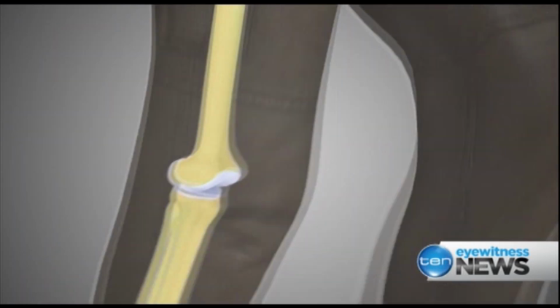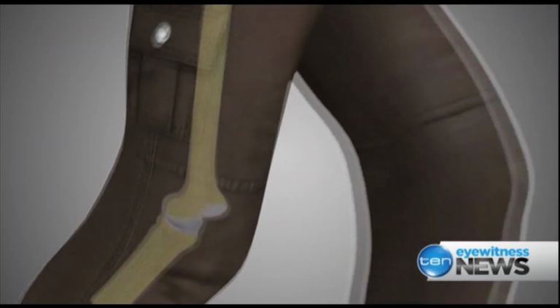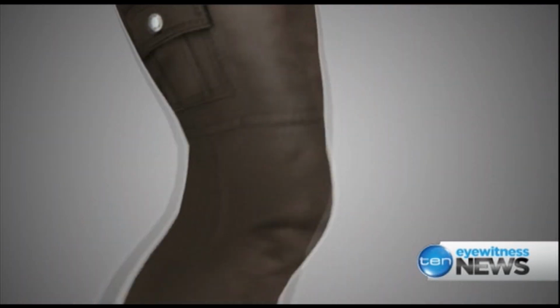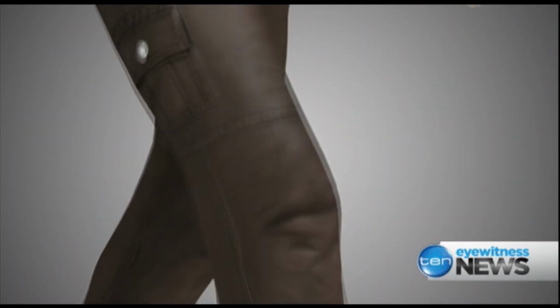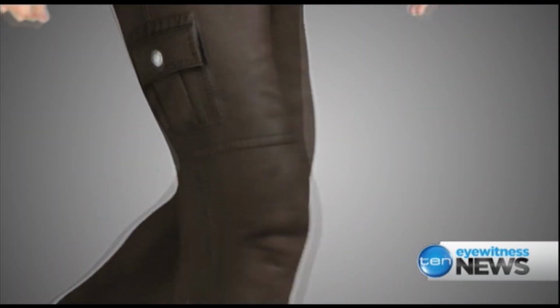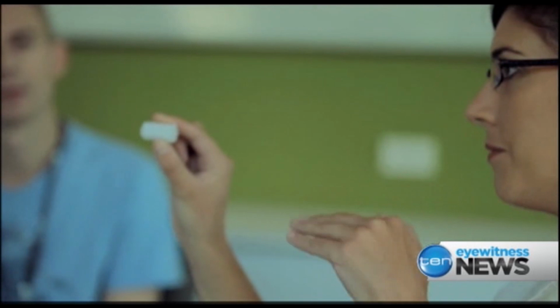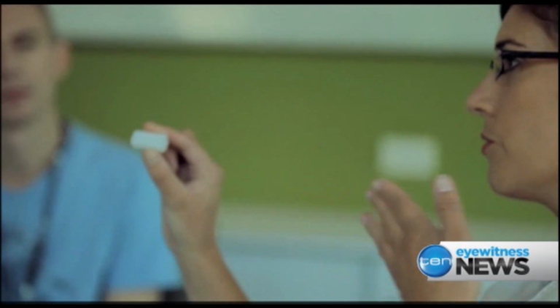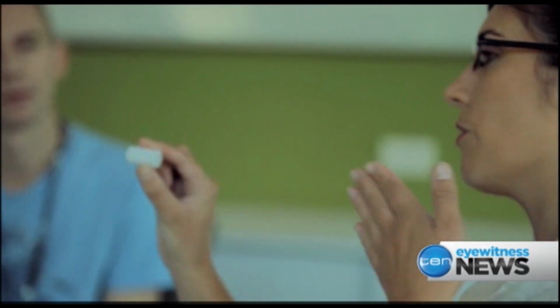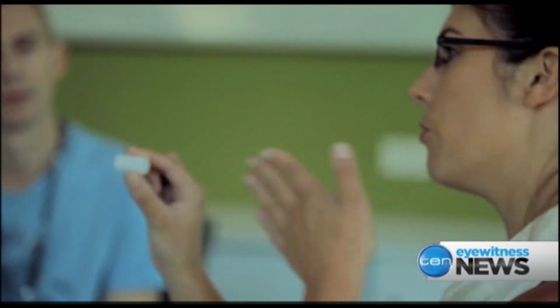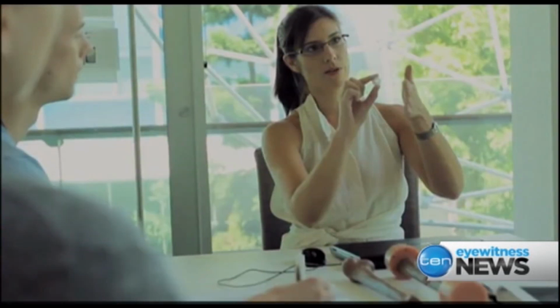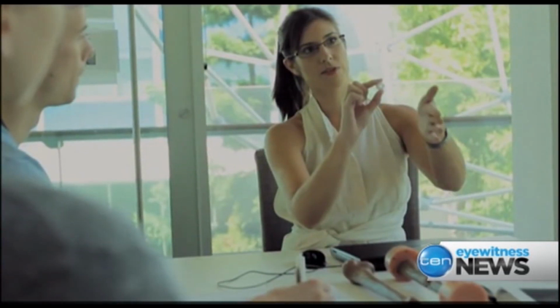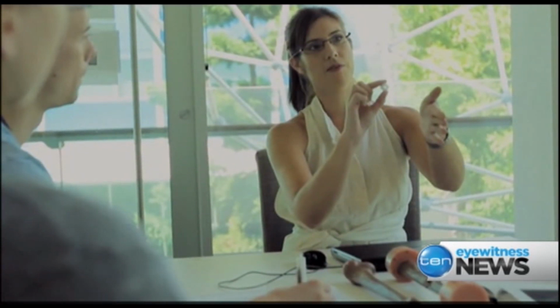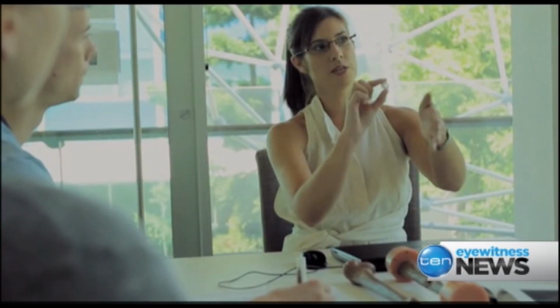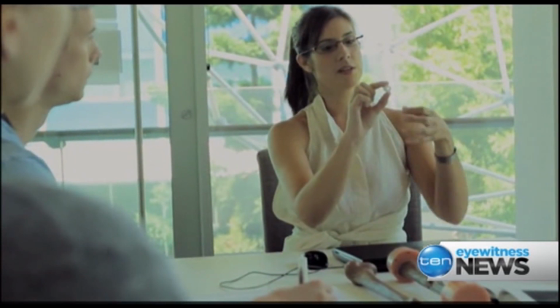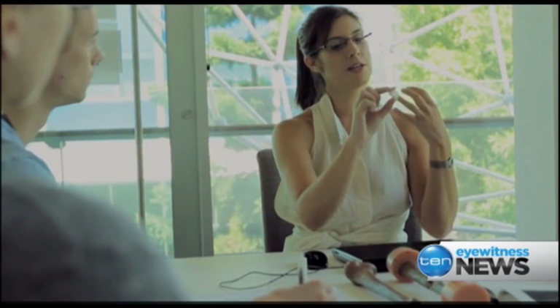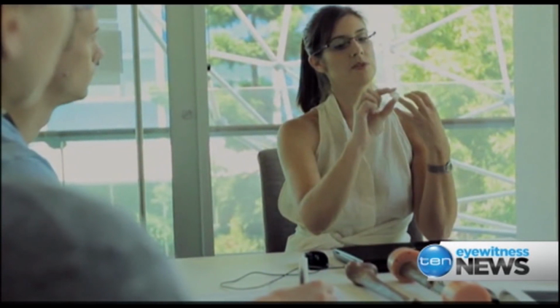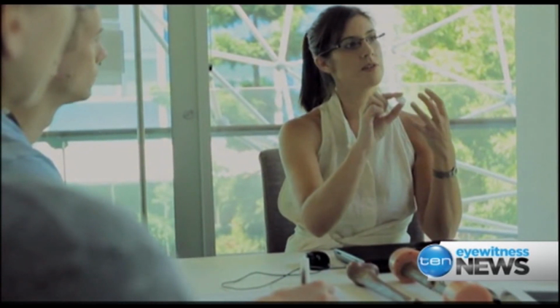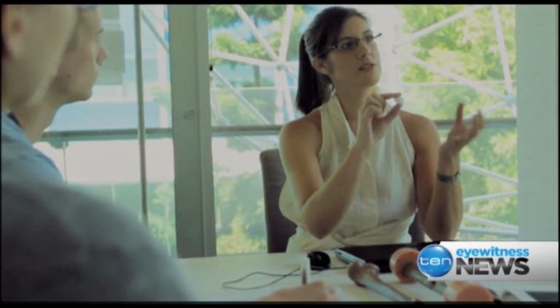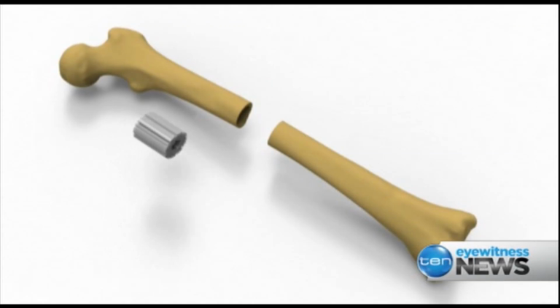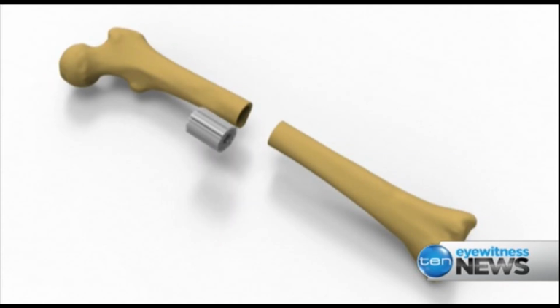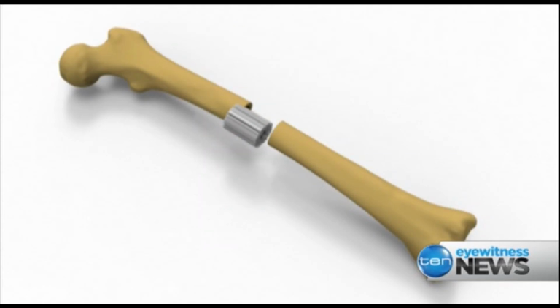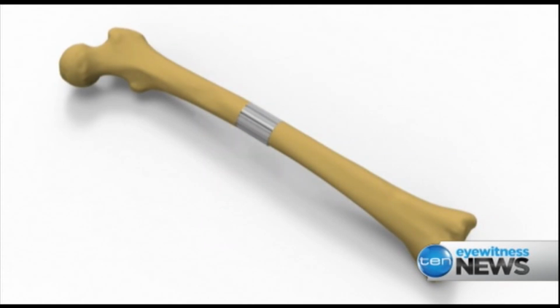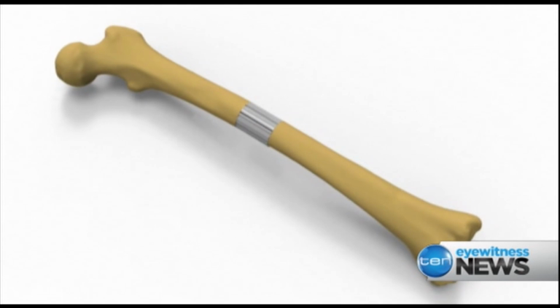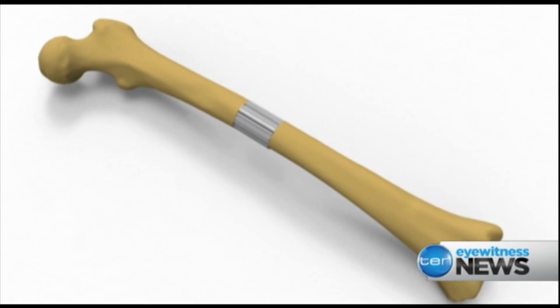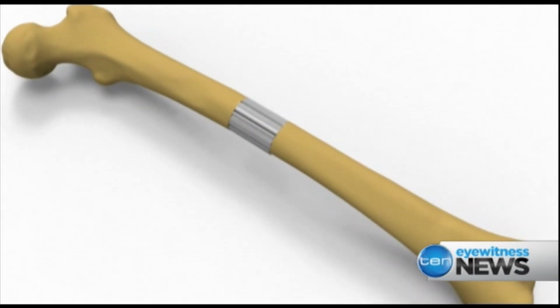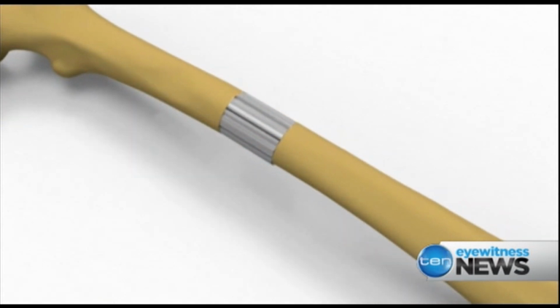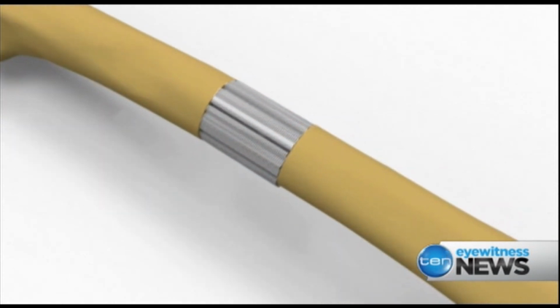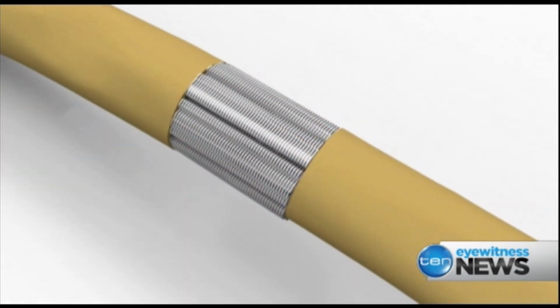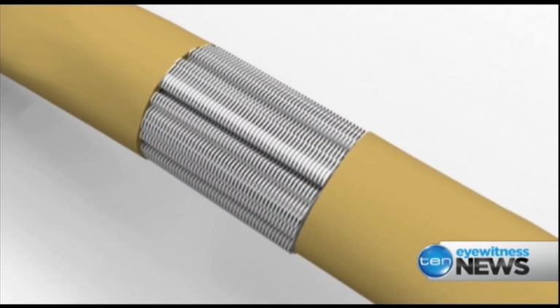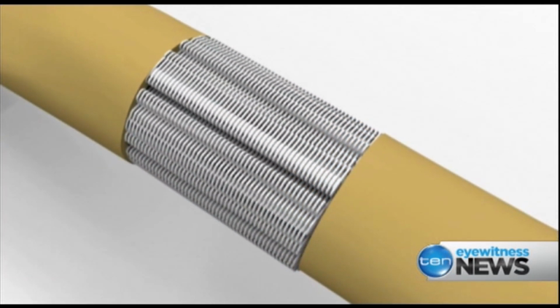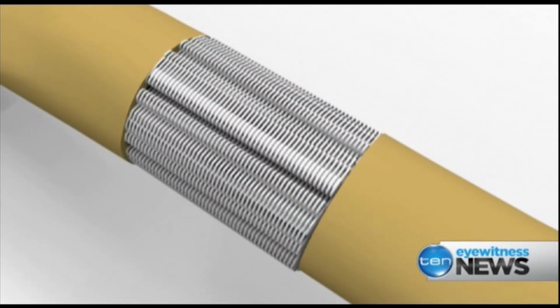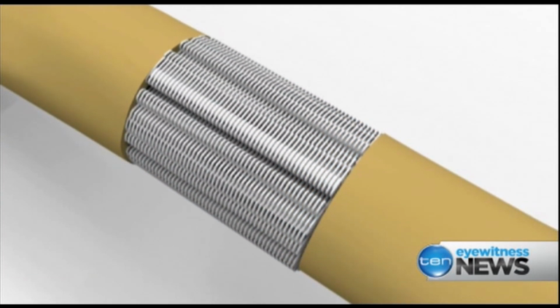You can see there's this ability for the blood vessels to grow all the way through the scaffold, and this enables the nutrients to go into the scaffold to feed the cells, to enable them to proliferate and differentiate.